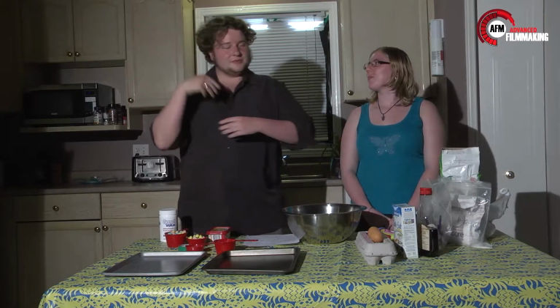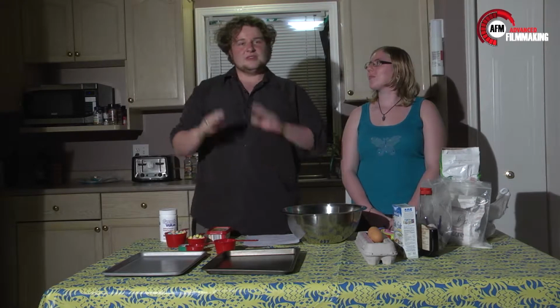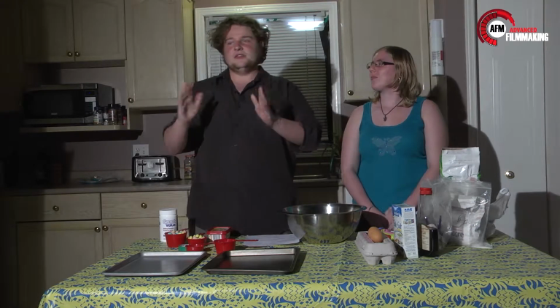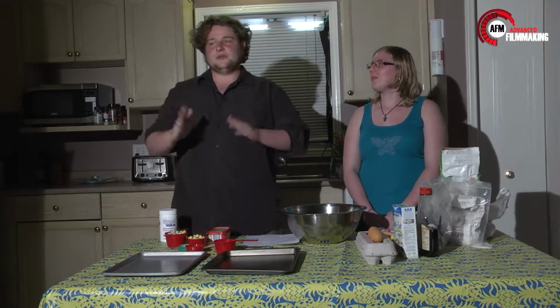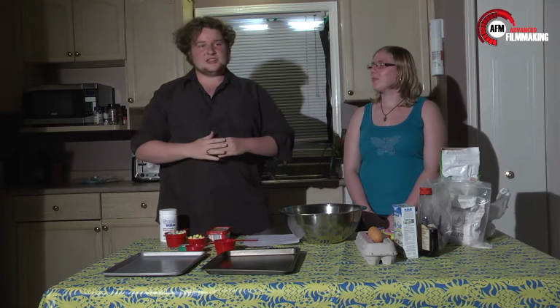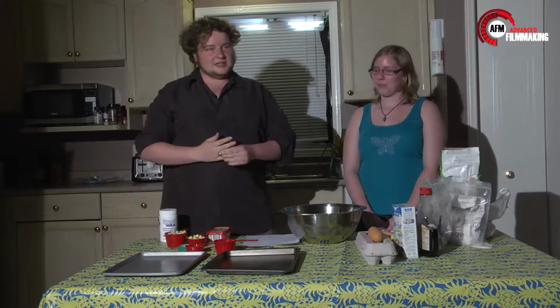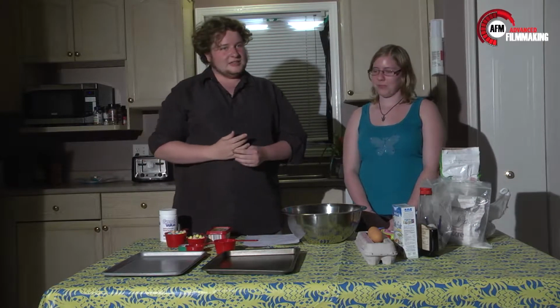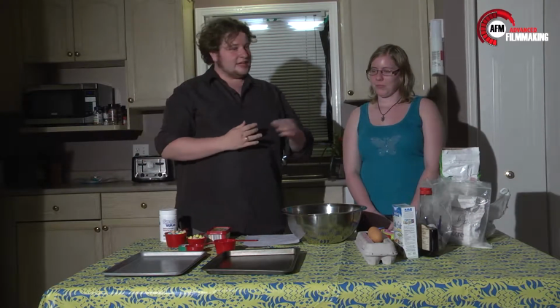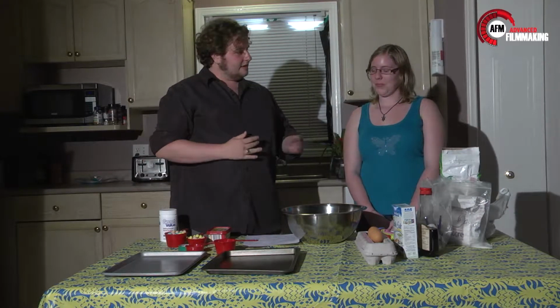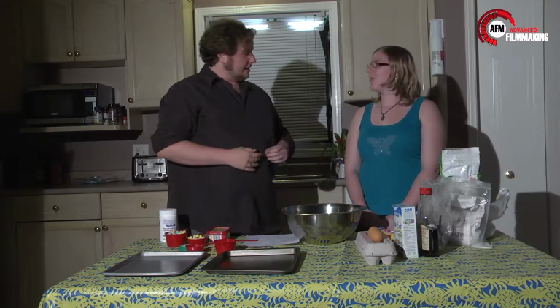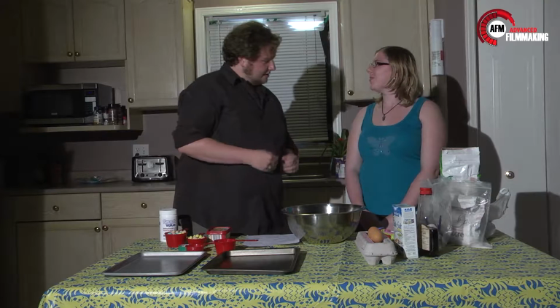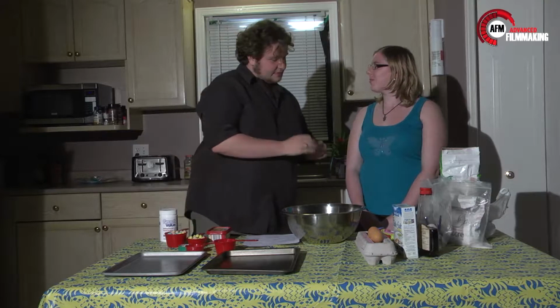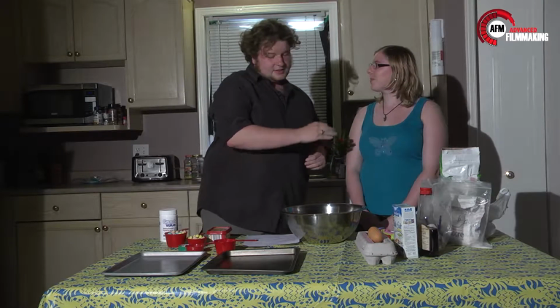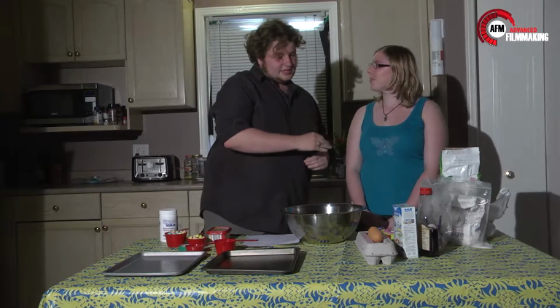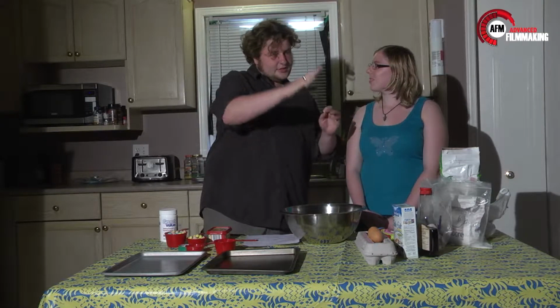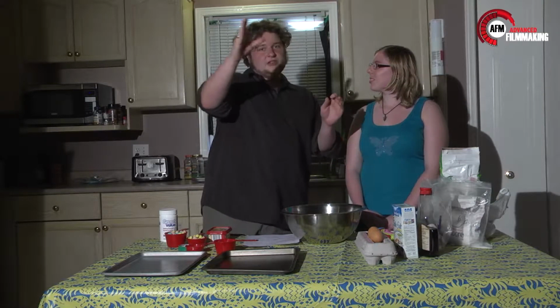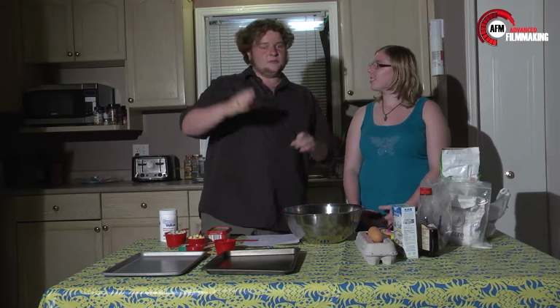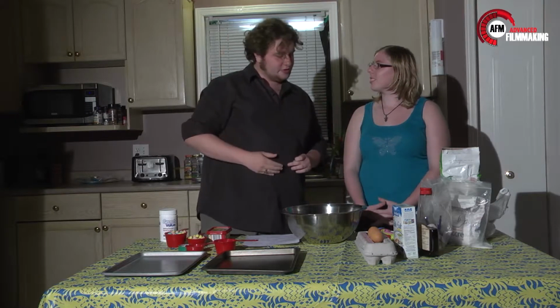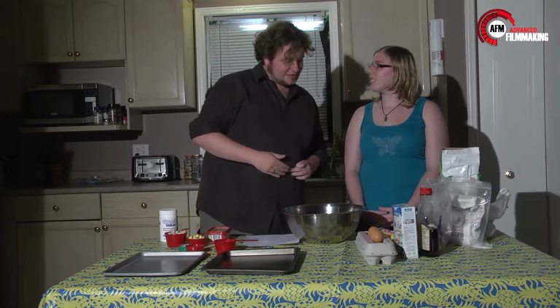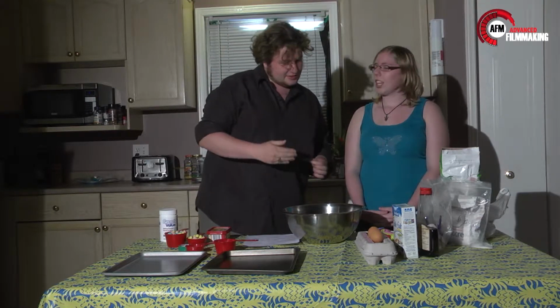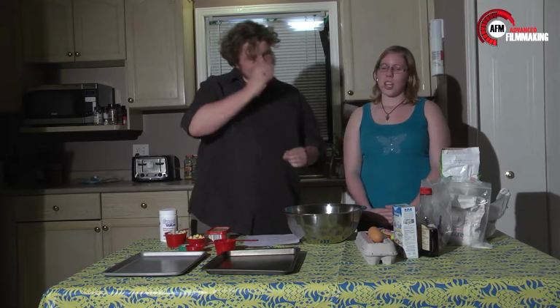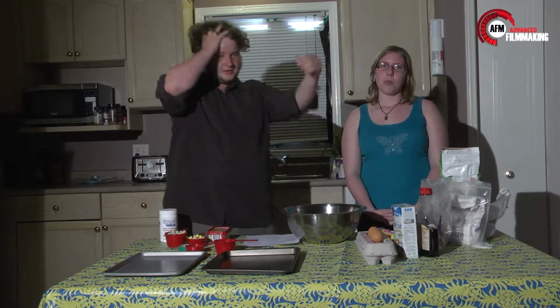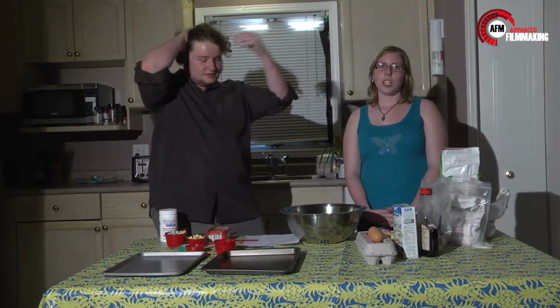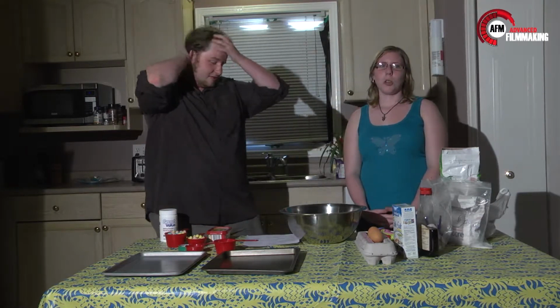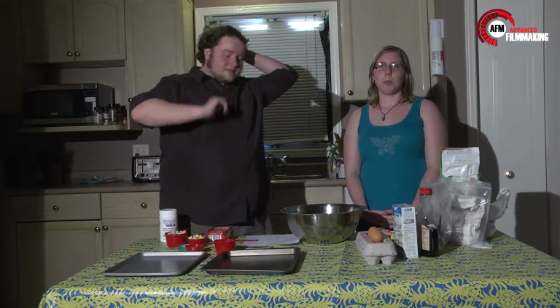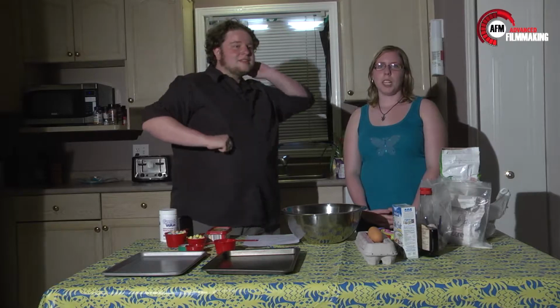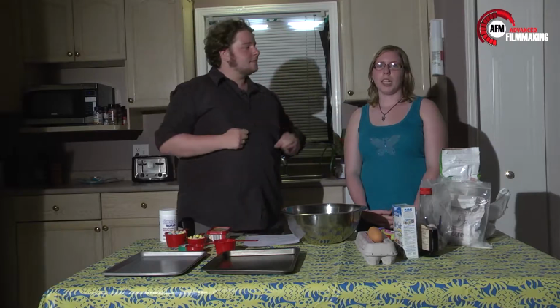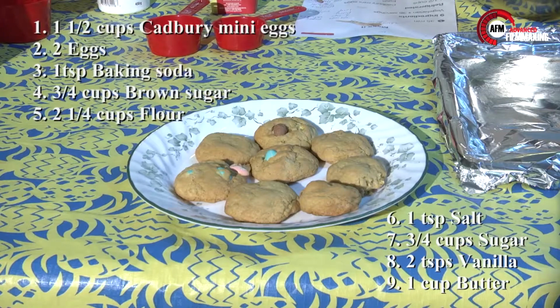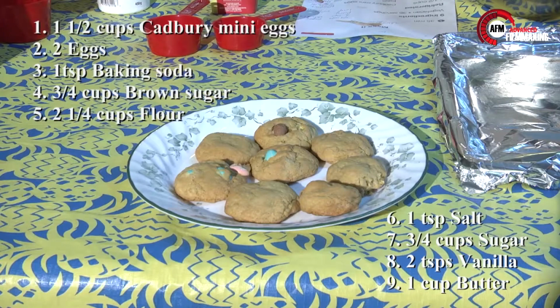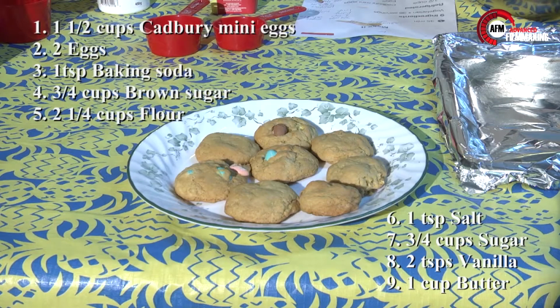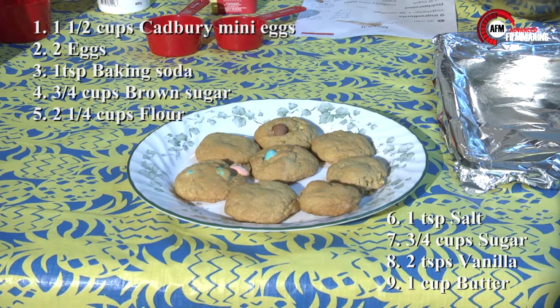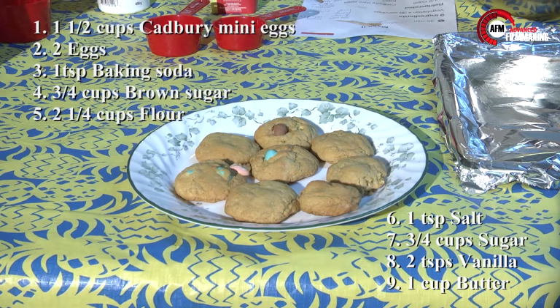Here with us today is Kathy. Kathy, tell the host what you're going to be making here today. We are going to be making Cadbury mini egg cookies.